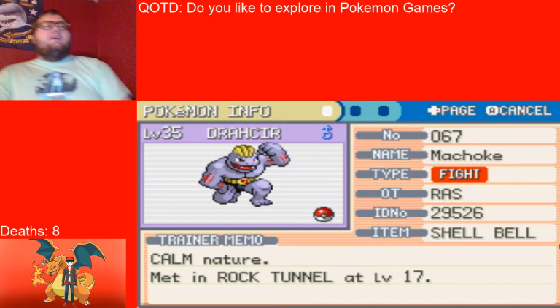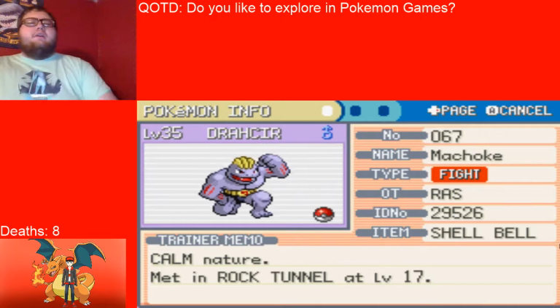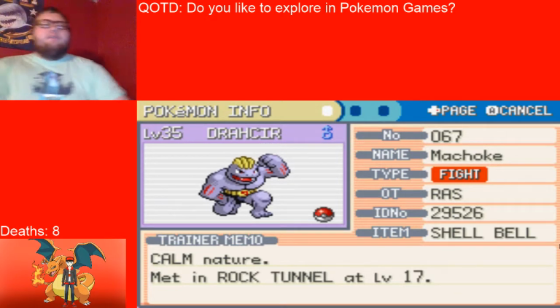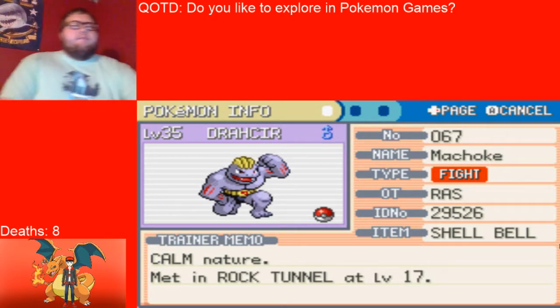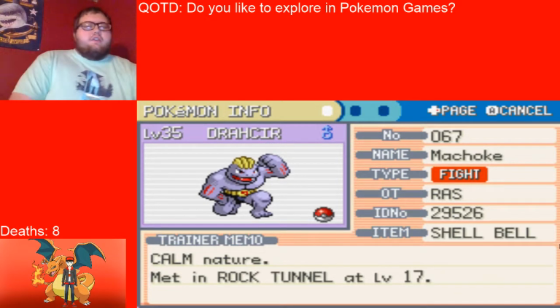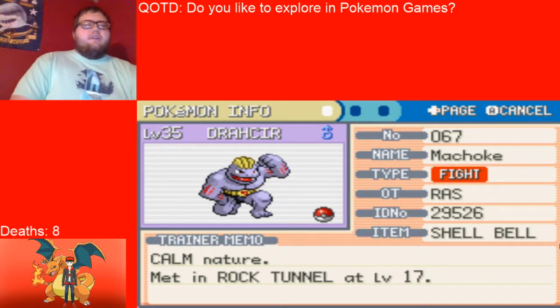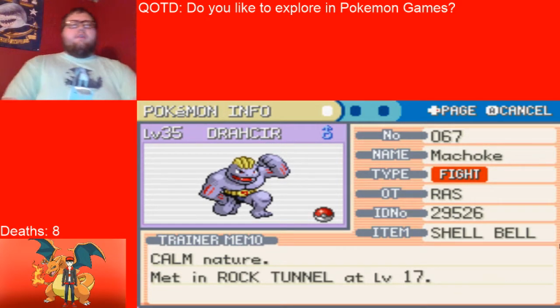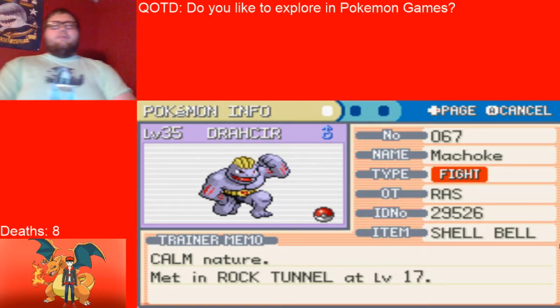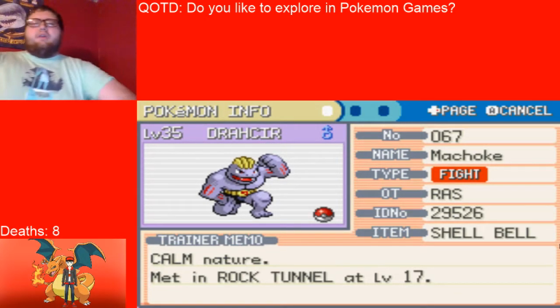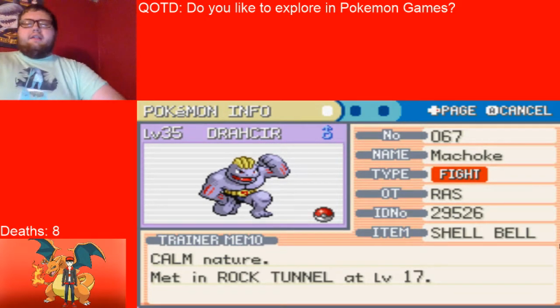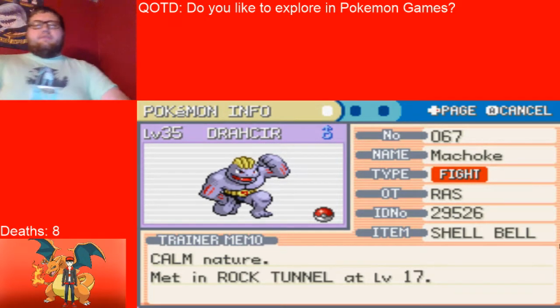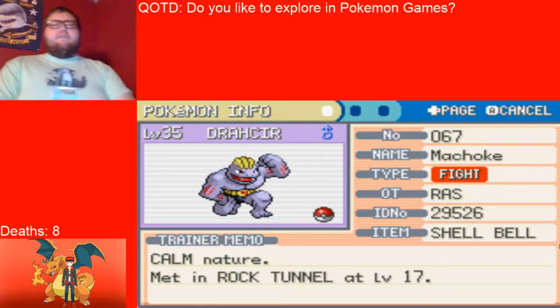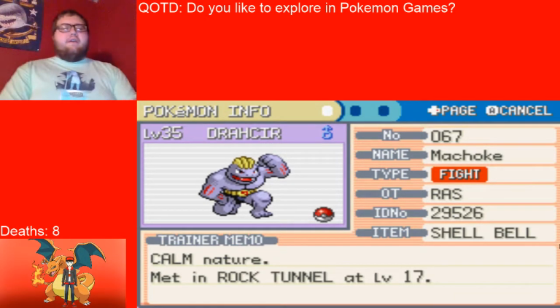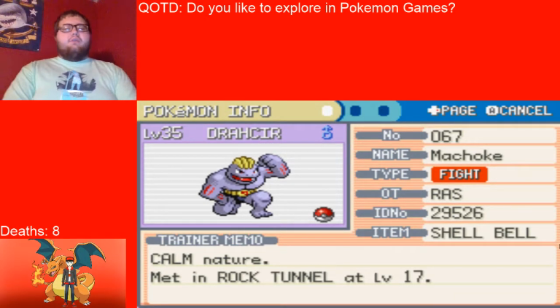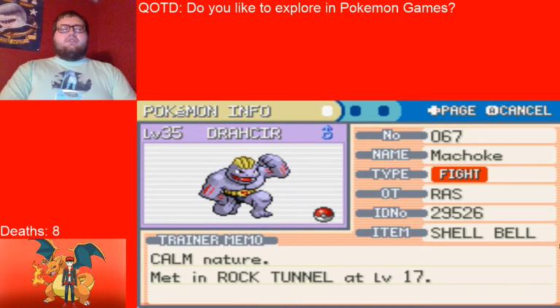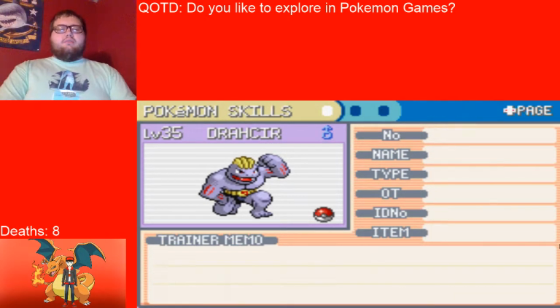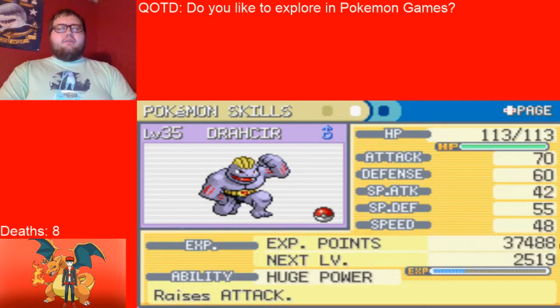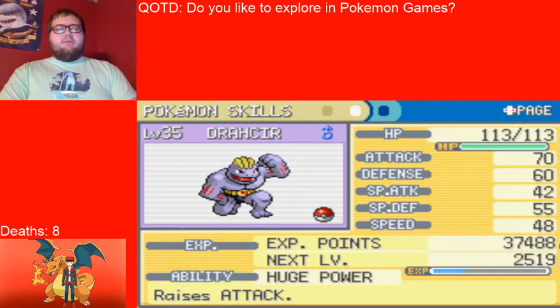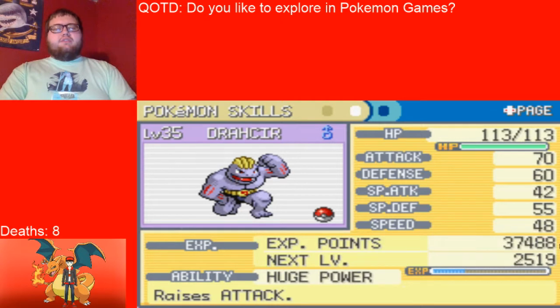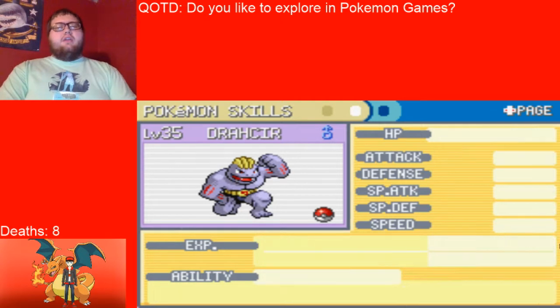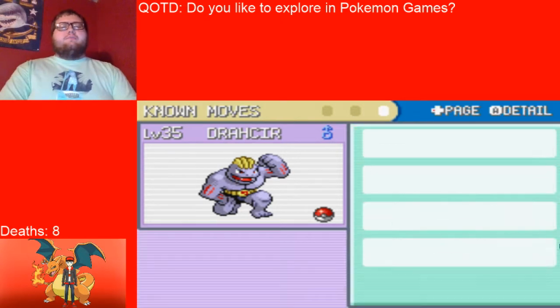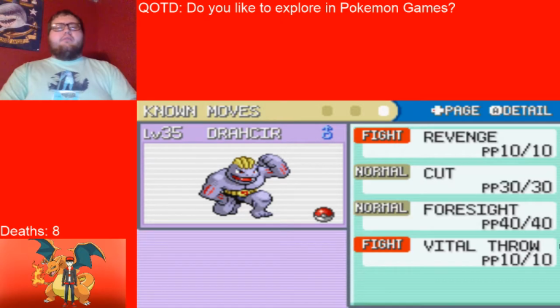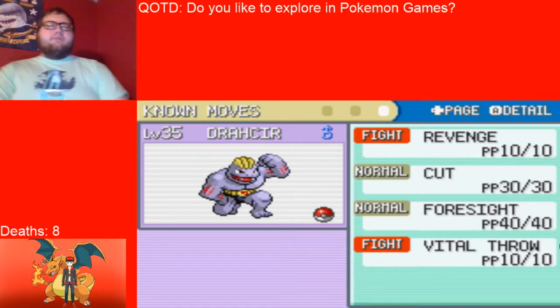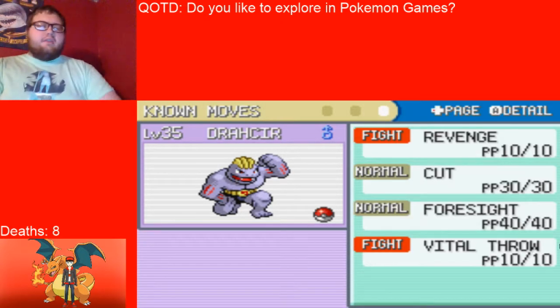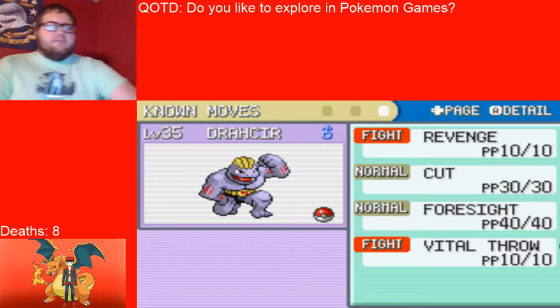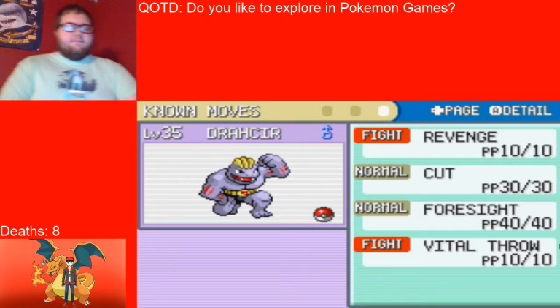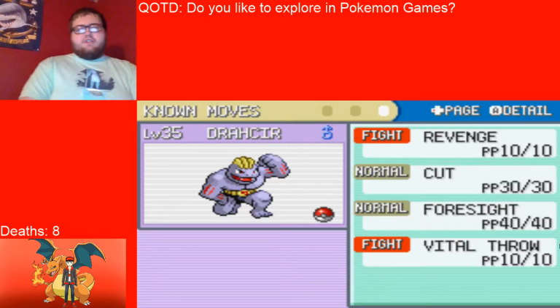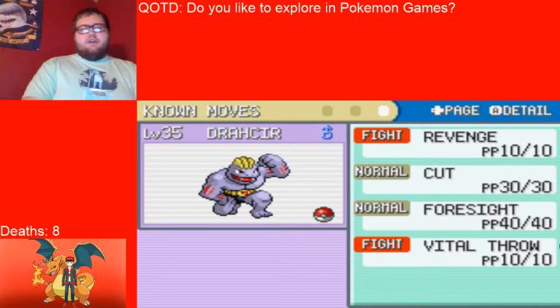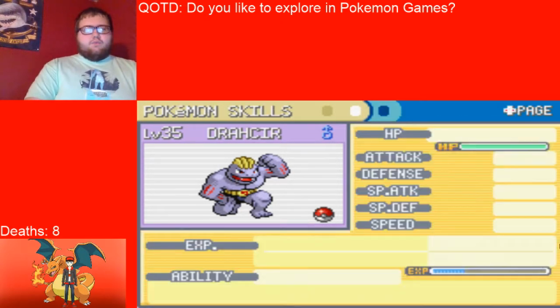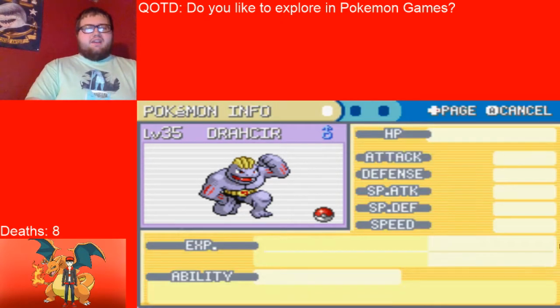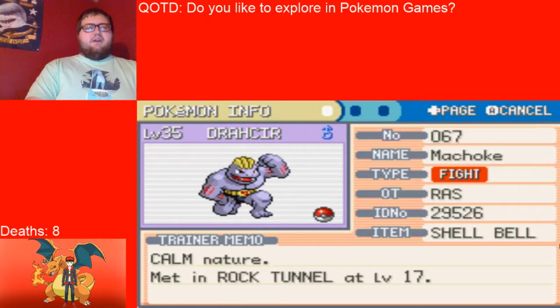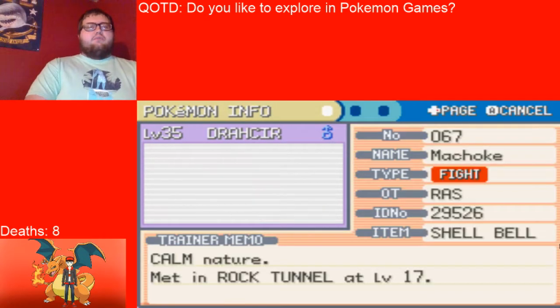Next up we have Drakir, the Machoke at level 35, holding the Shell Bell, calm nature, huge power ability, and the moves revenge, cut, foresight, and vital throw.